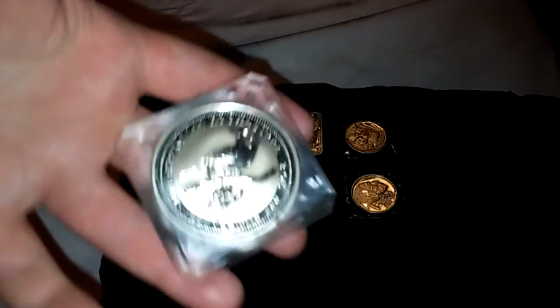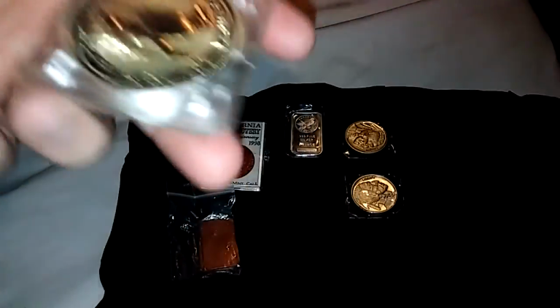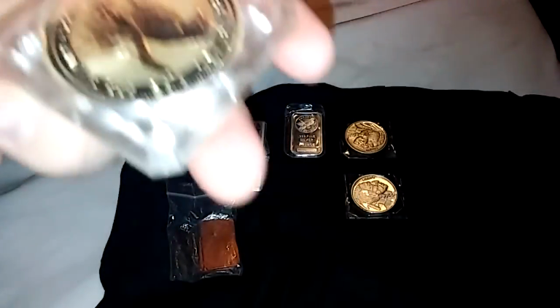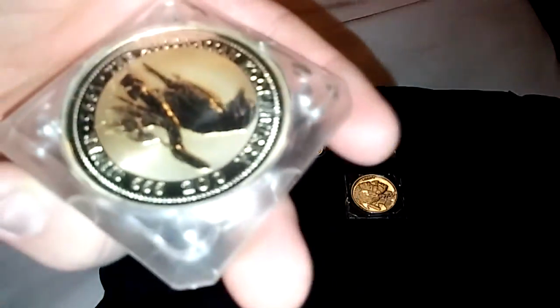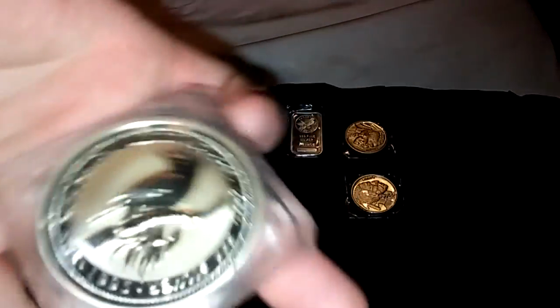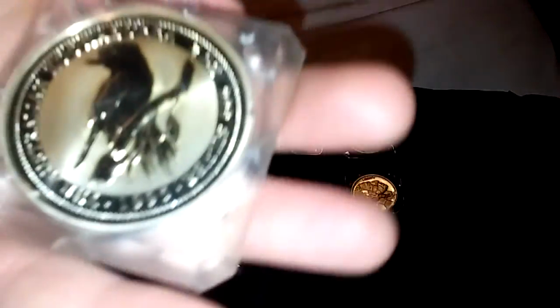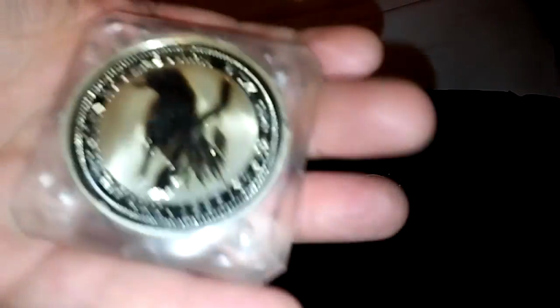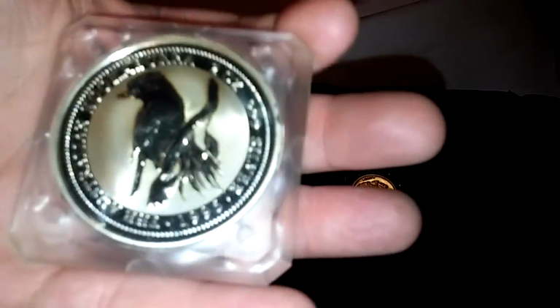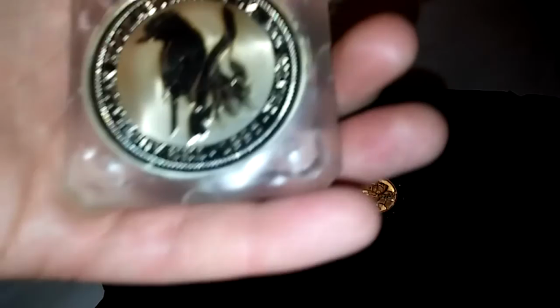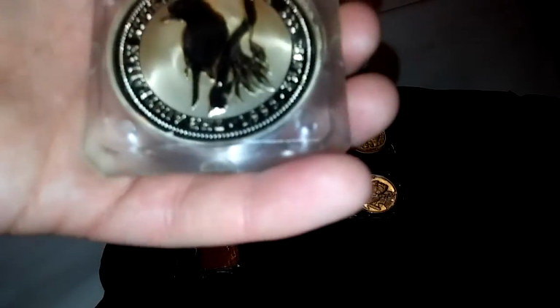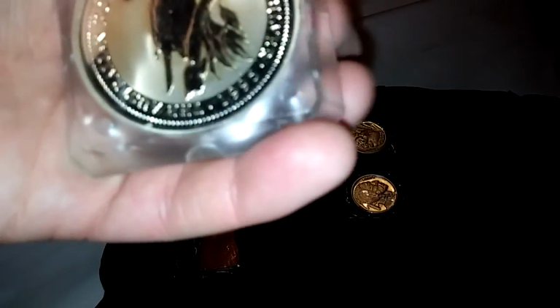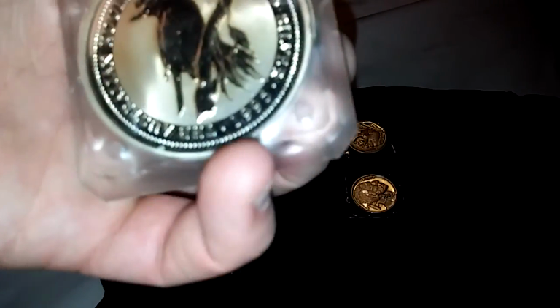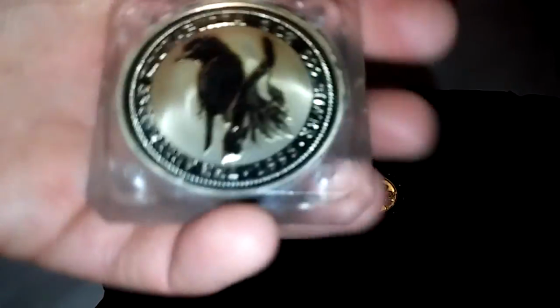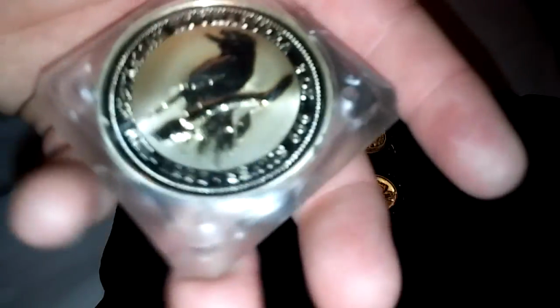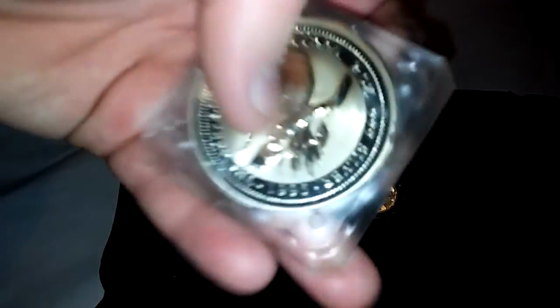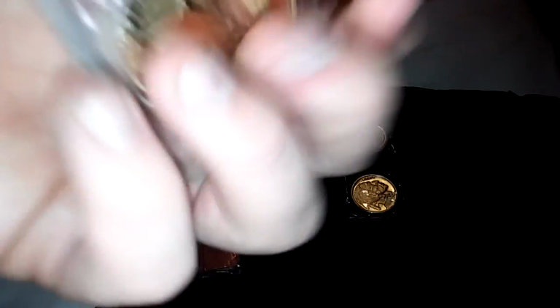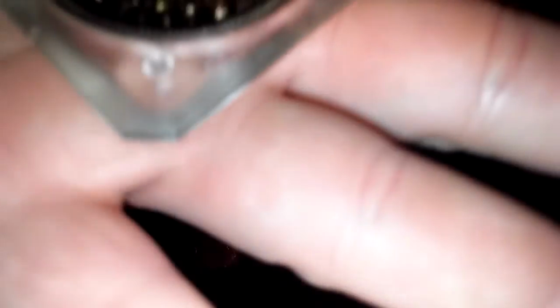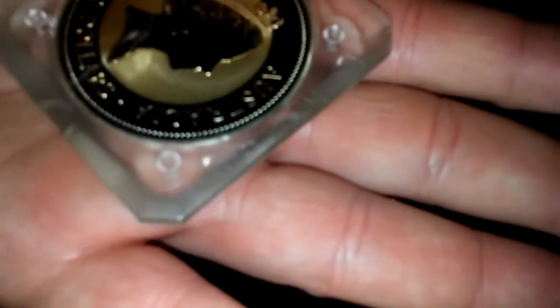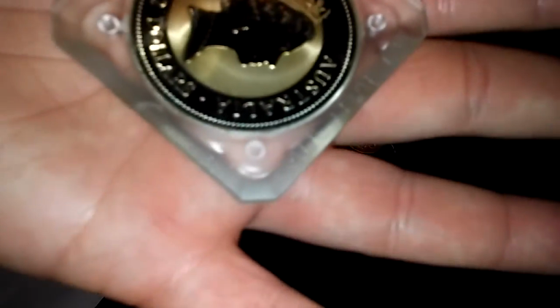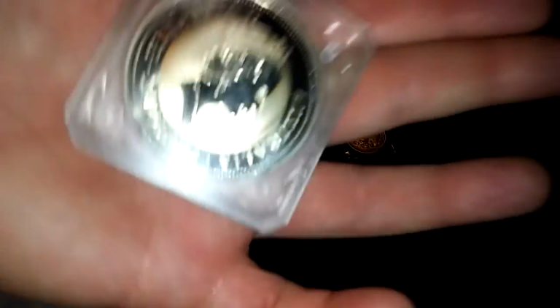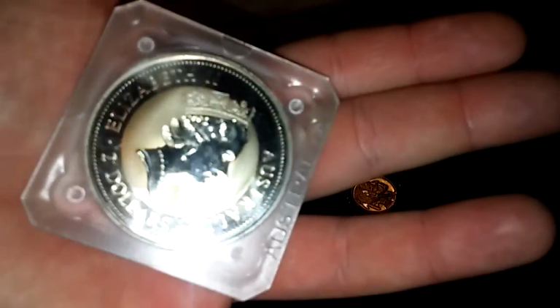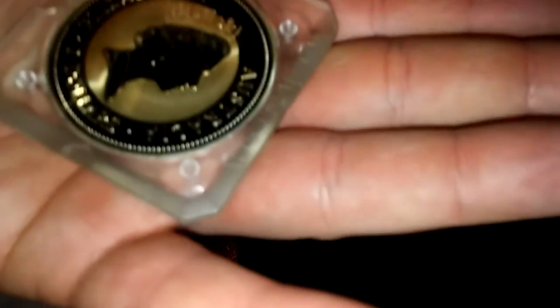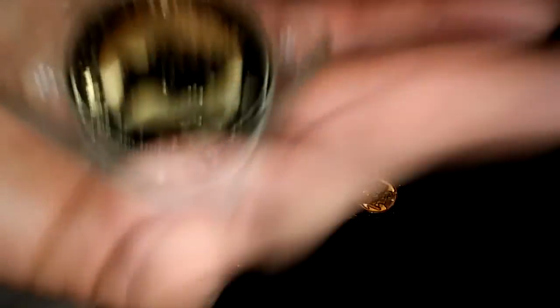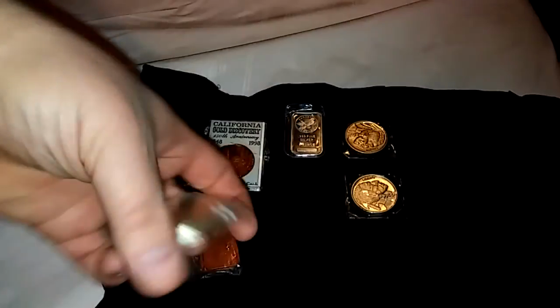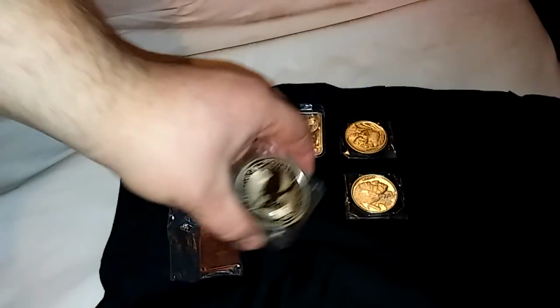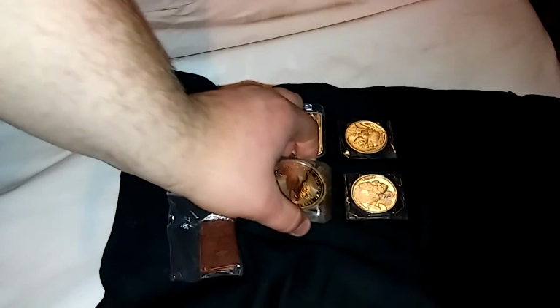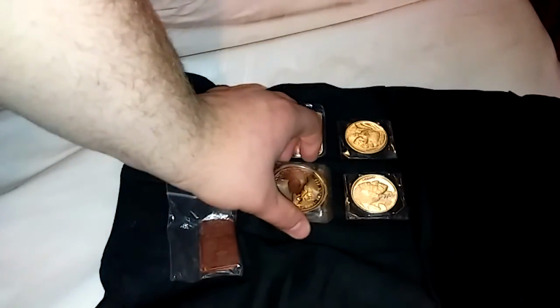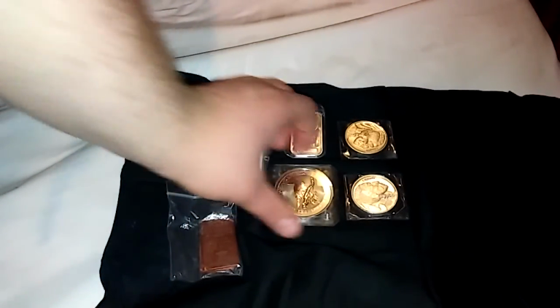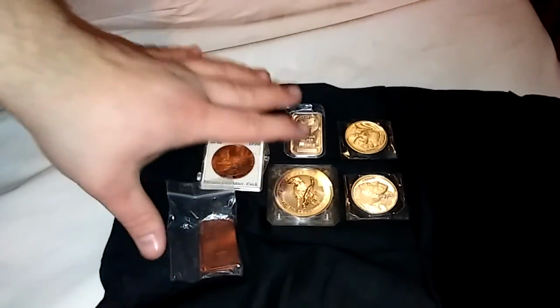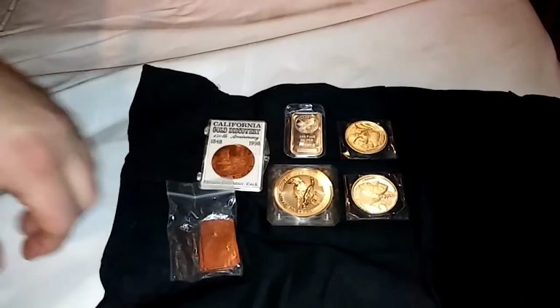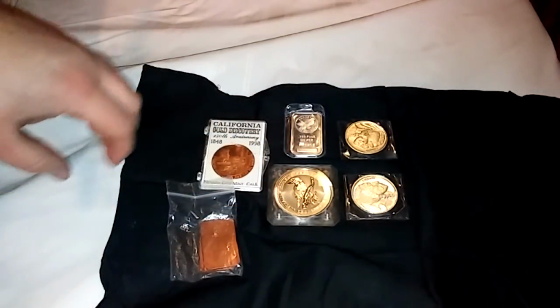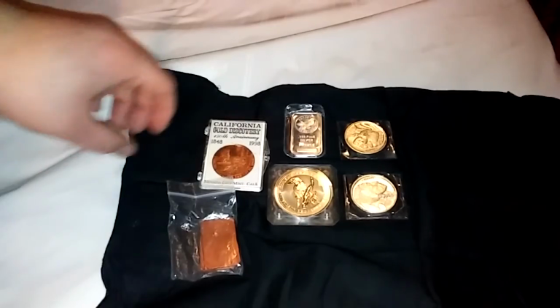It's an awesome piece of silver — it's 2 ounces of .999 silver, $19.95. That's an awesome piece, I like it.